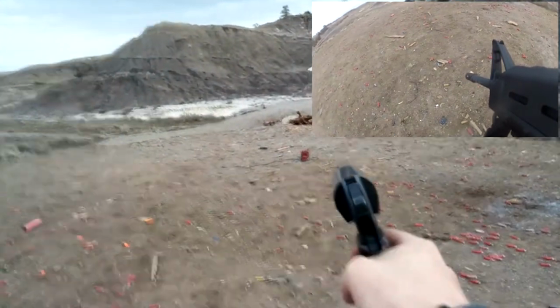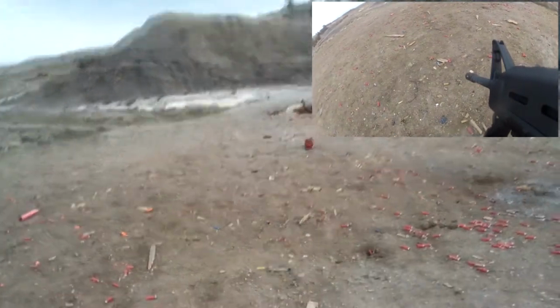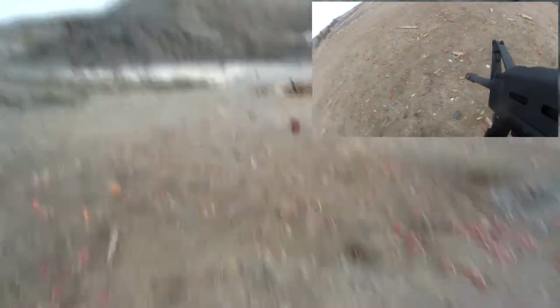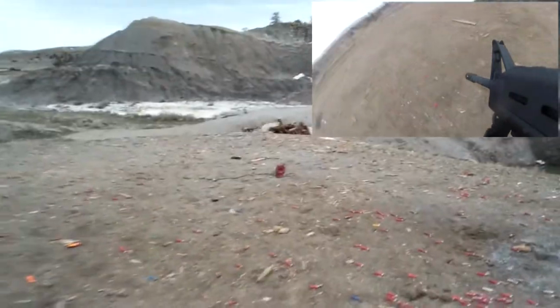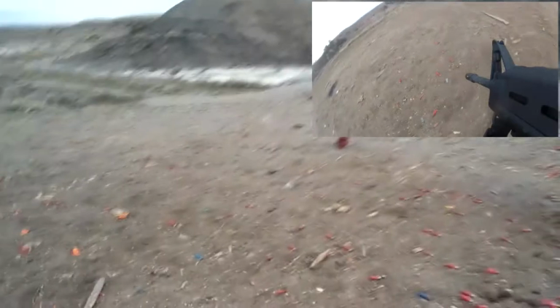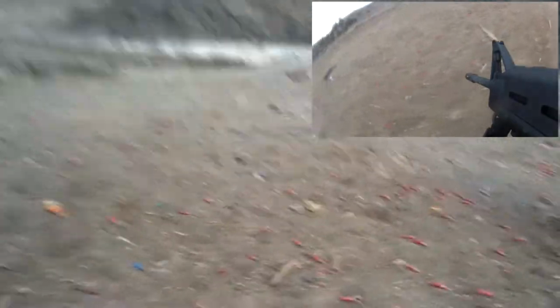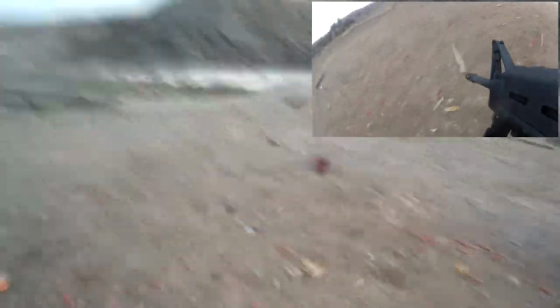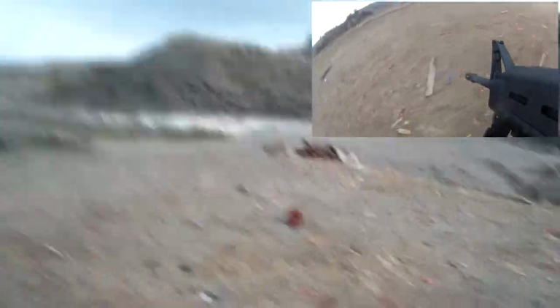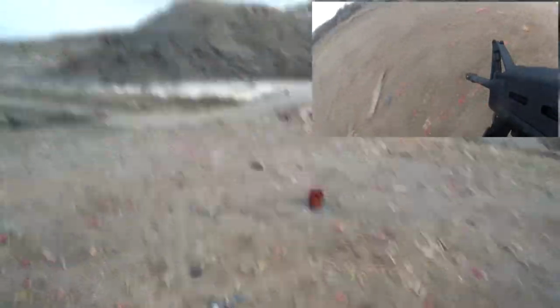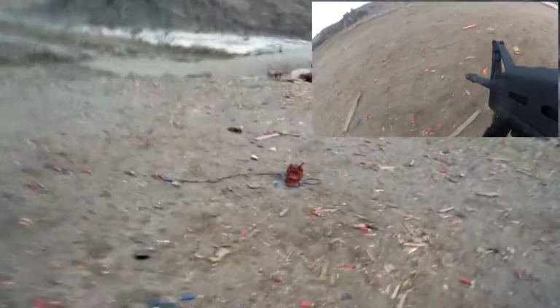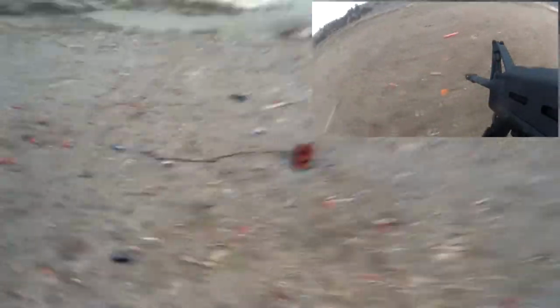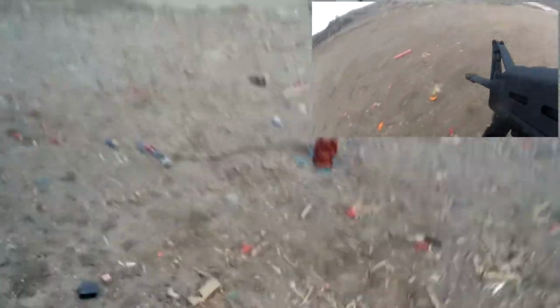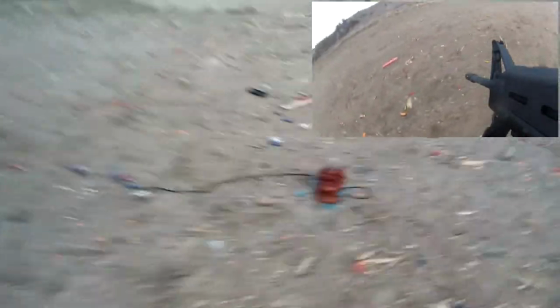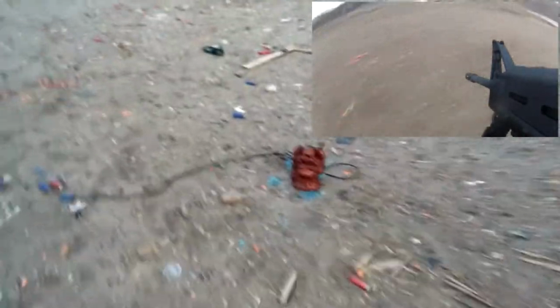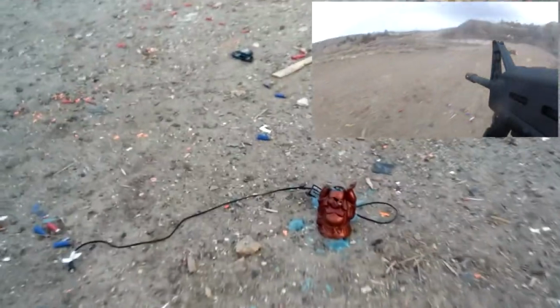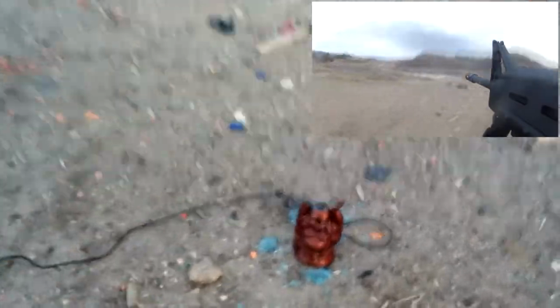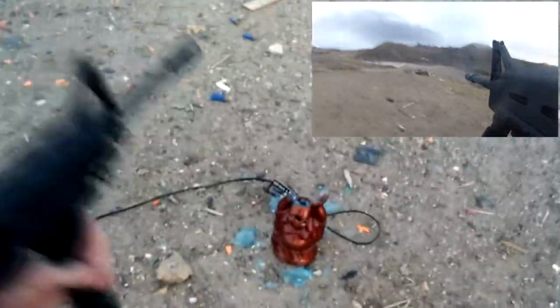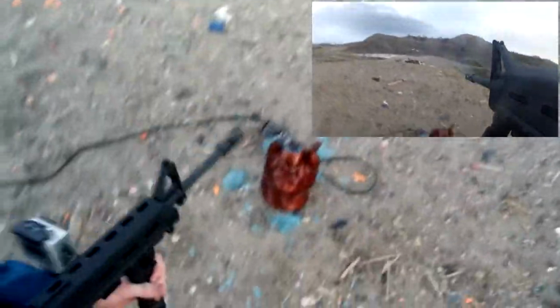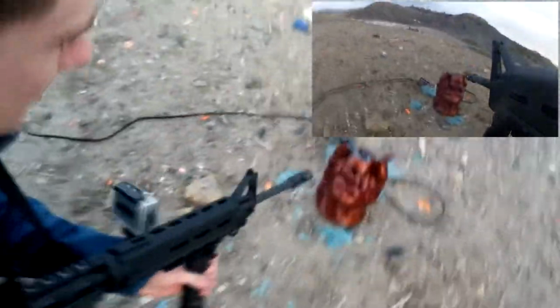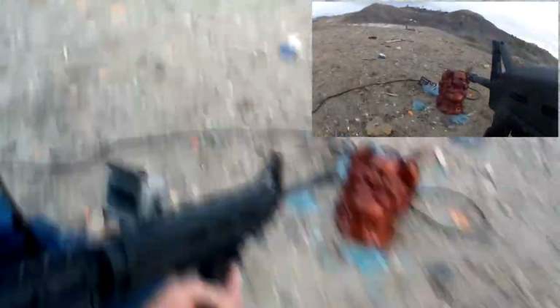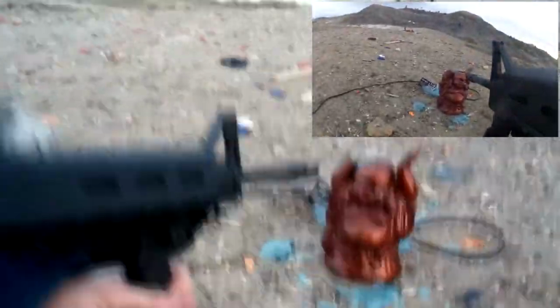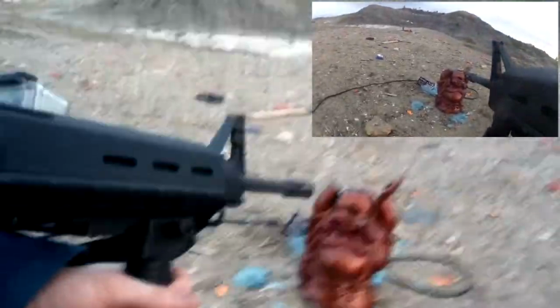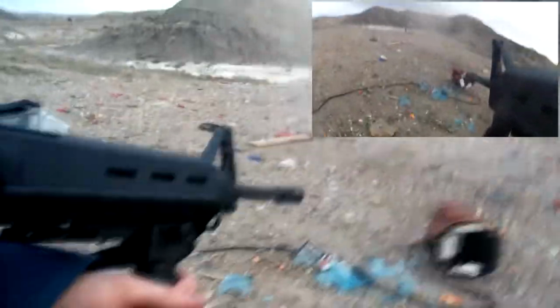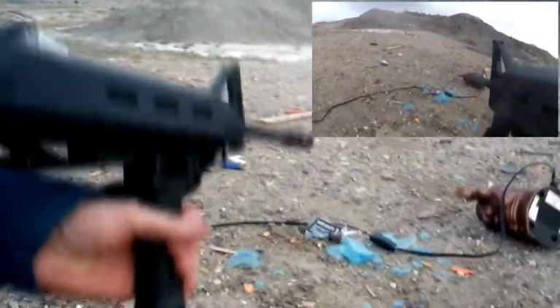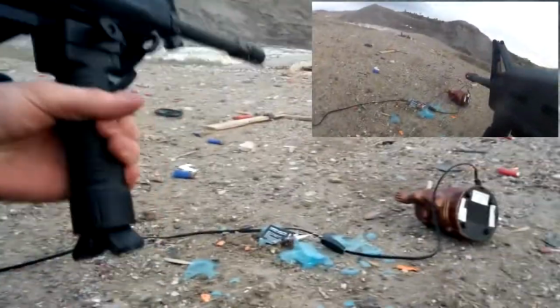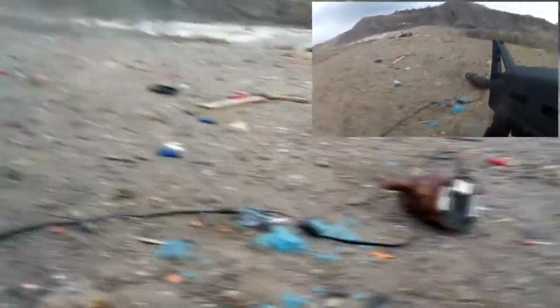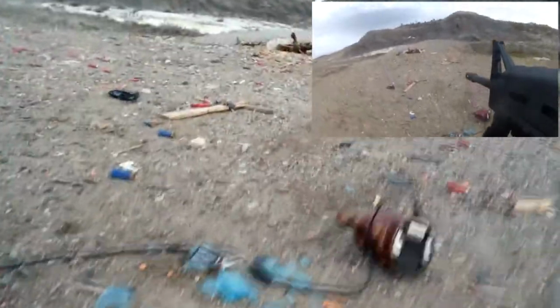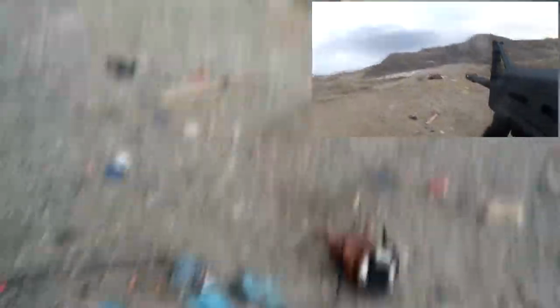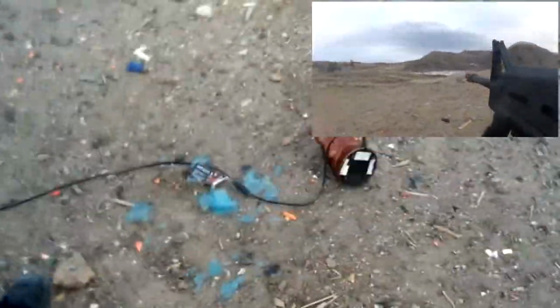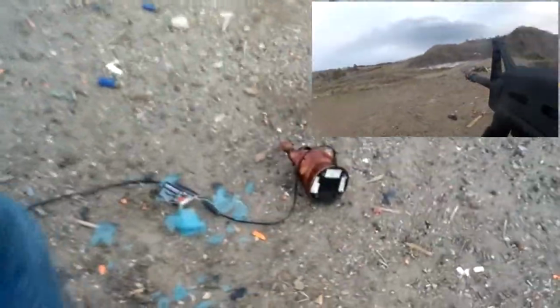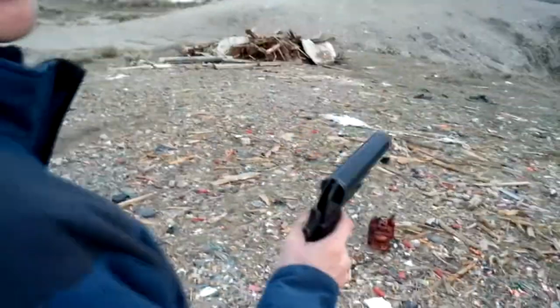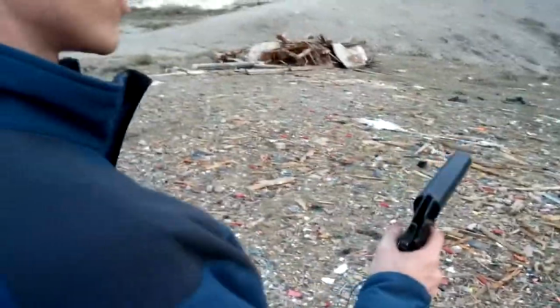Did you miss? Probably — I was aiming using the camera. Buddha 410.